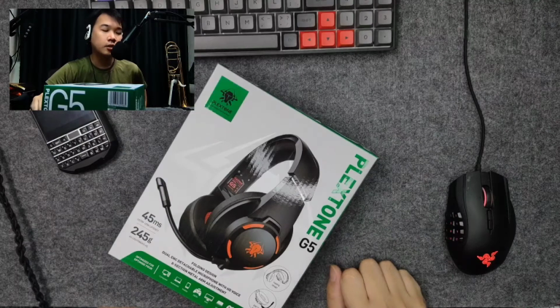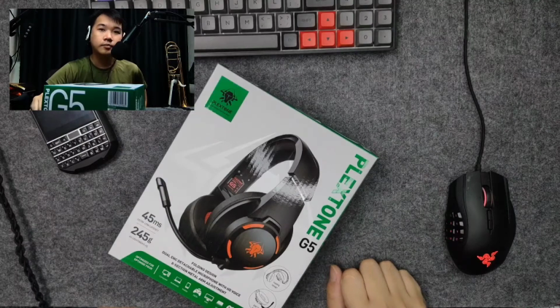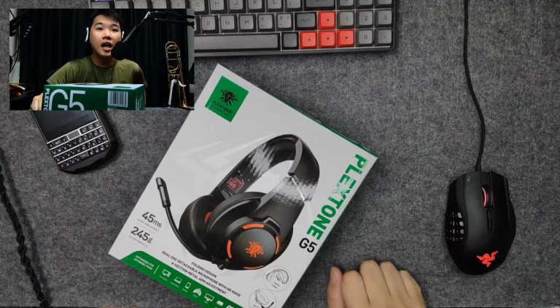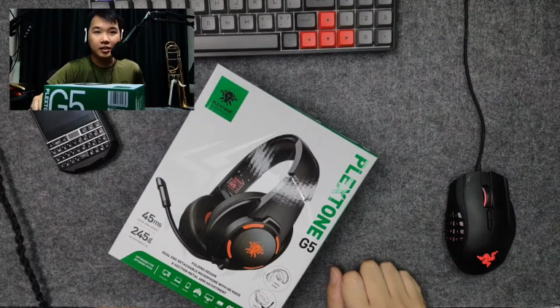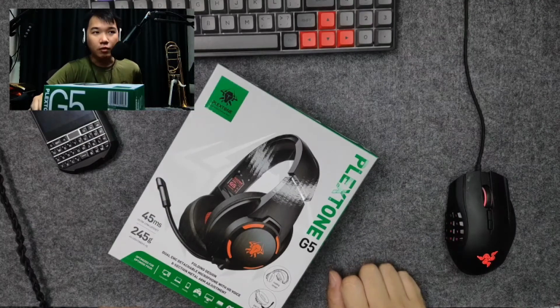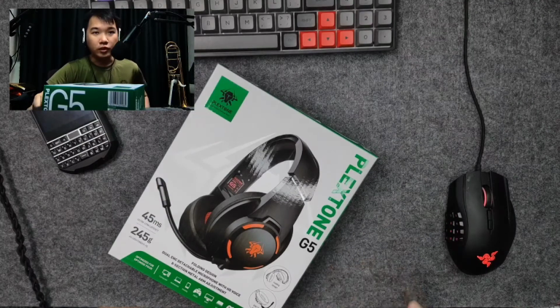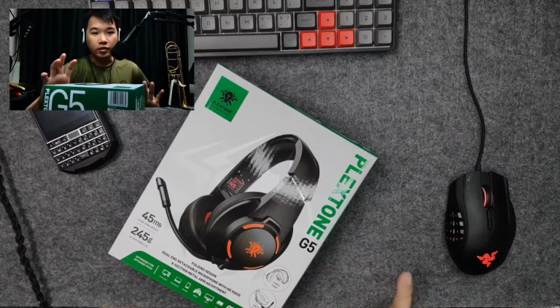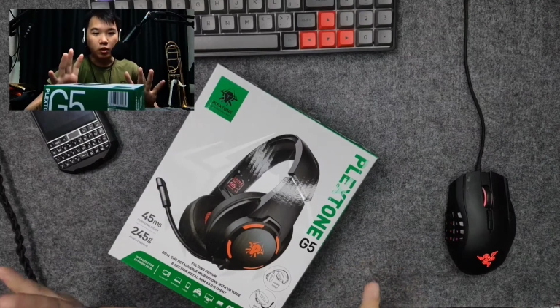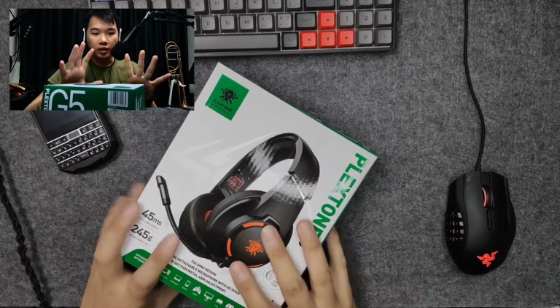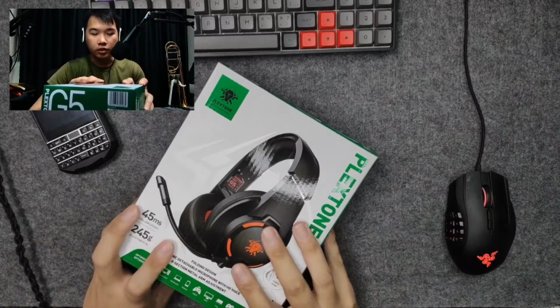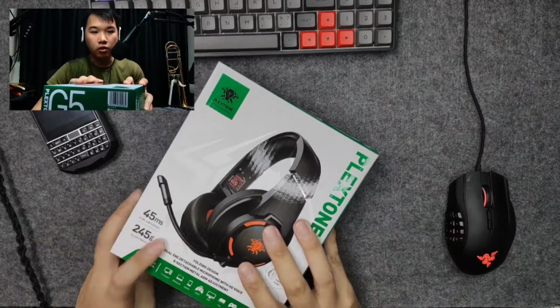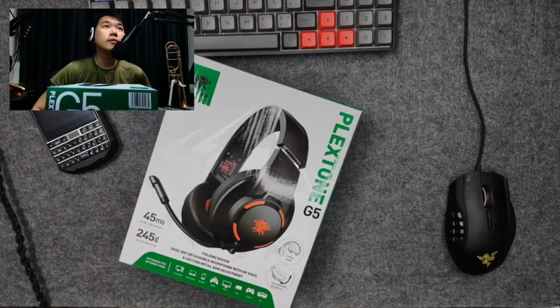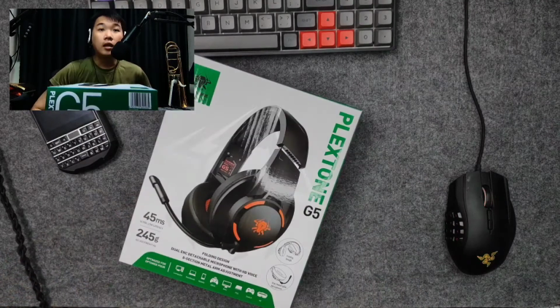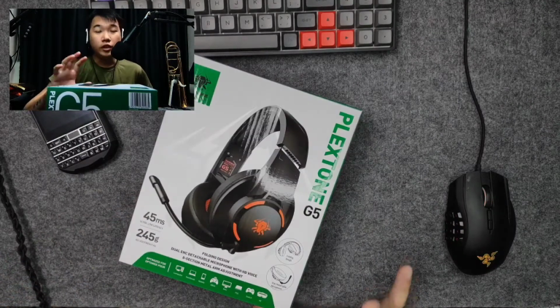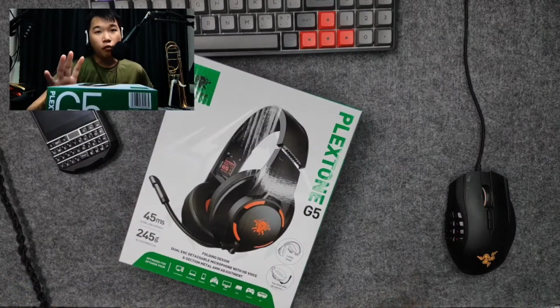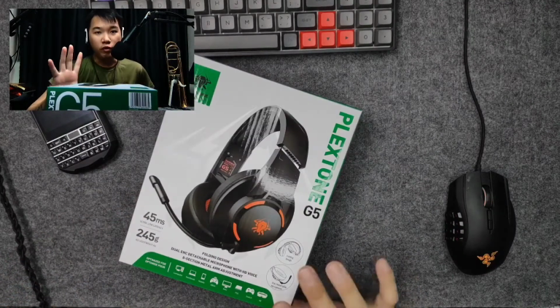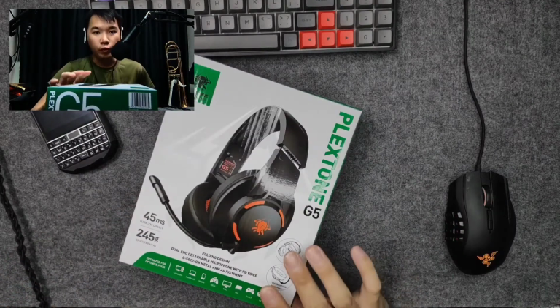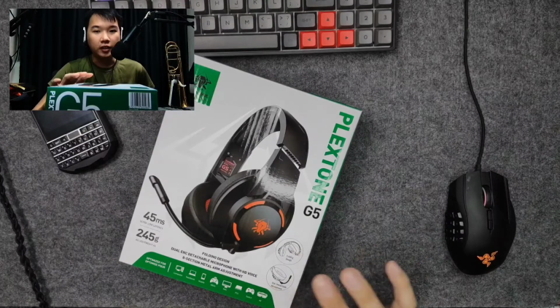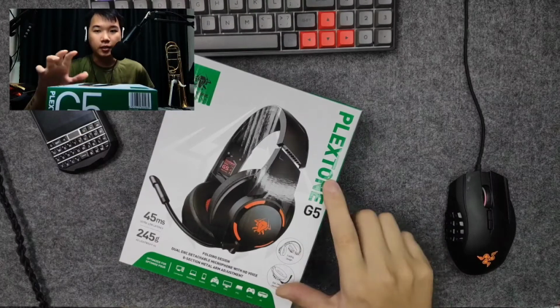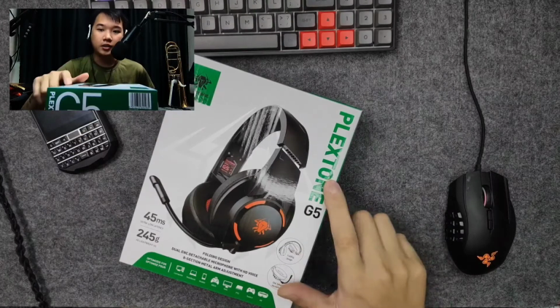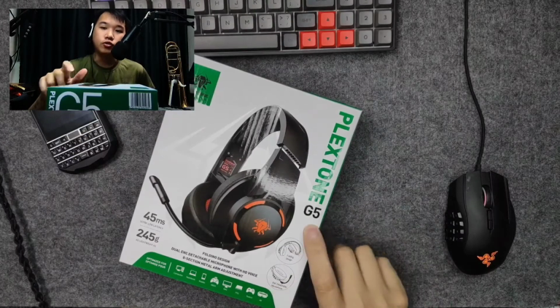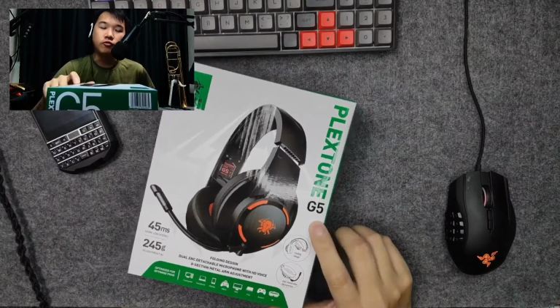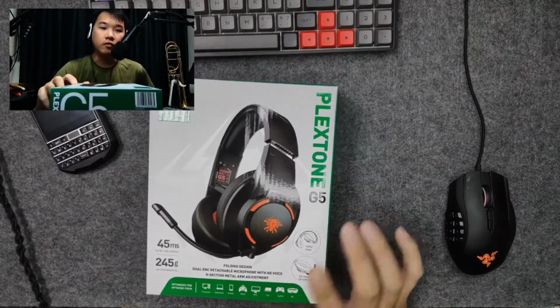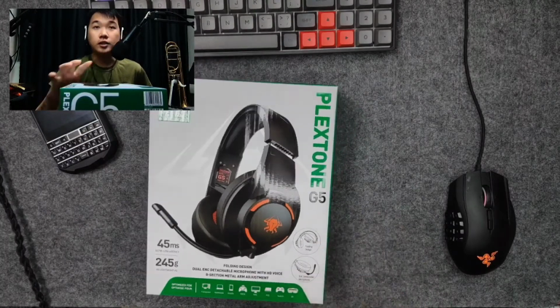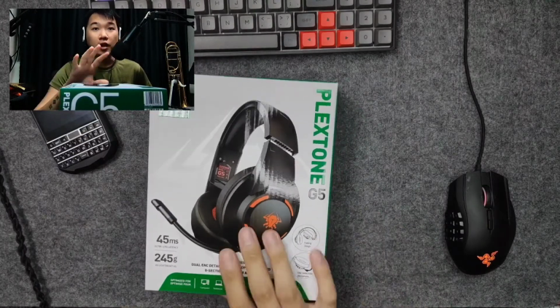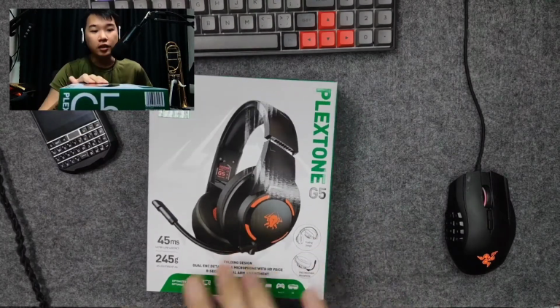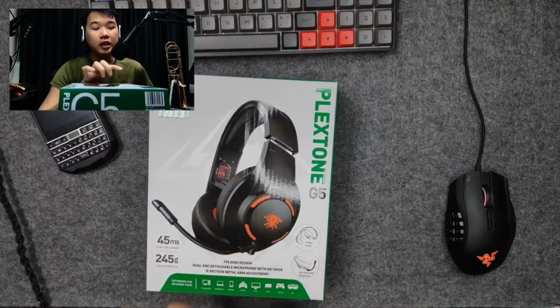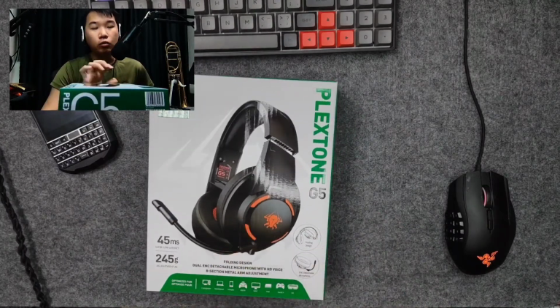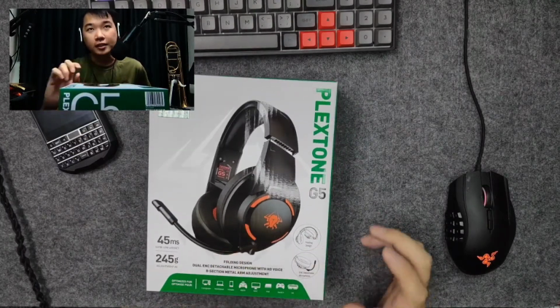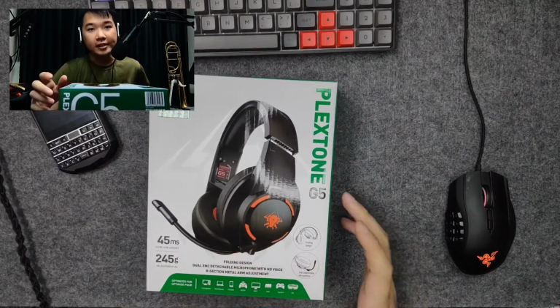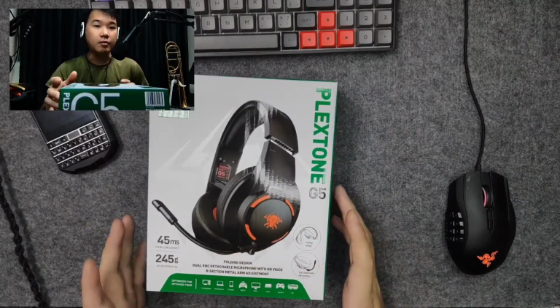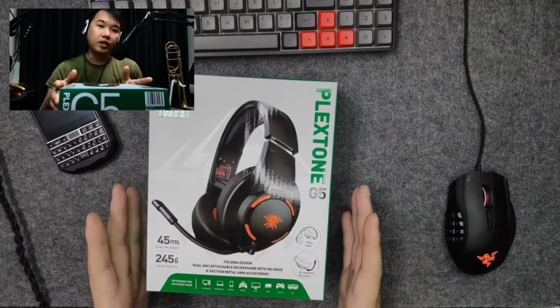Hey guys, welcome to 1031. This is Yong. Today we will be reviewing the Plexstone G5 — it's a wireless, low latency gaming headphone.